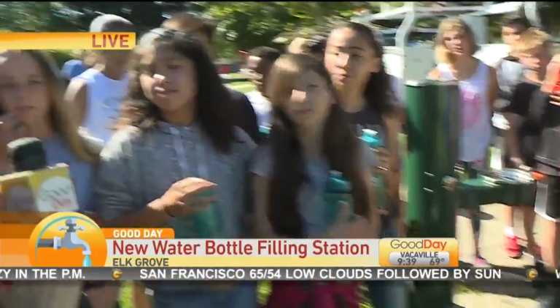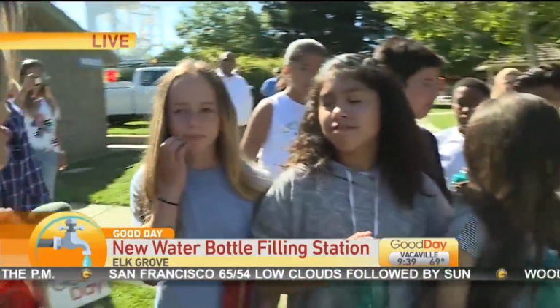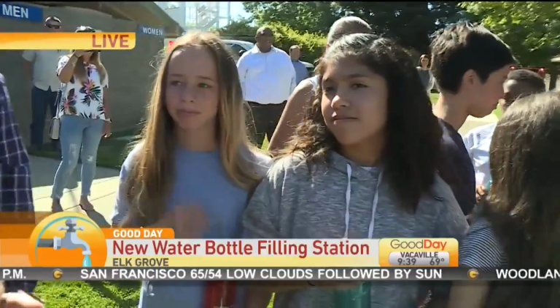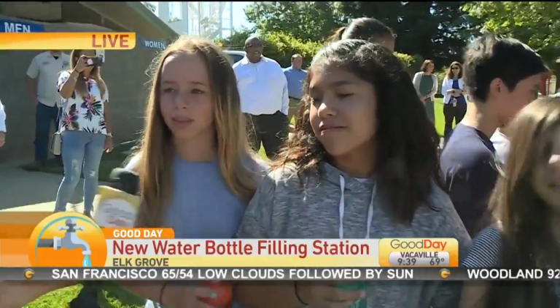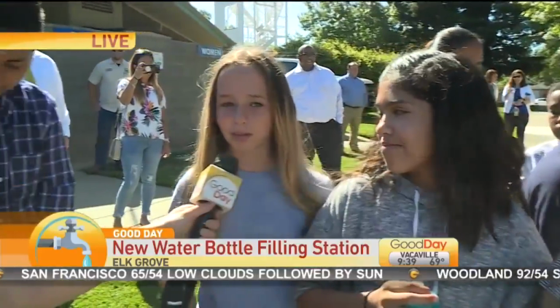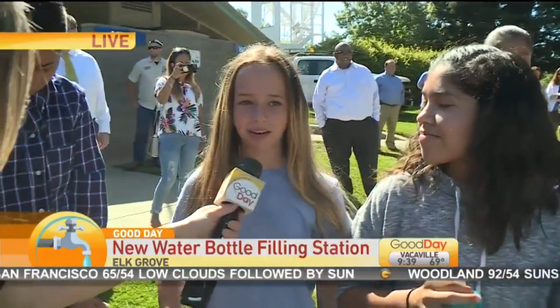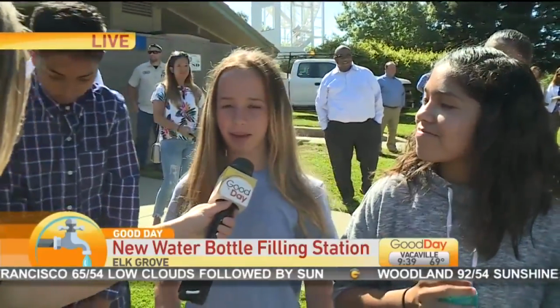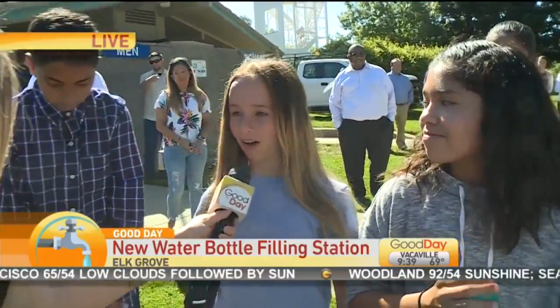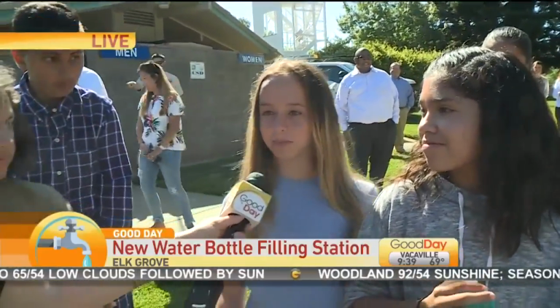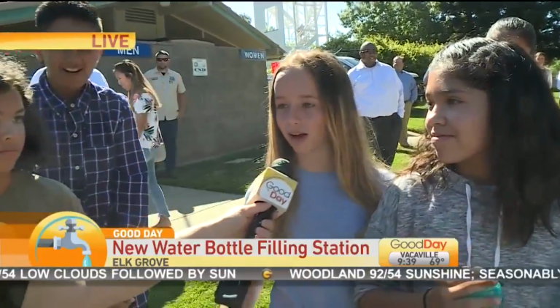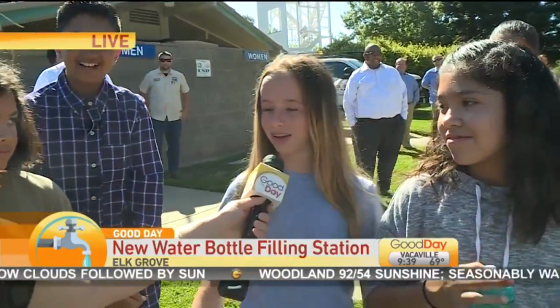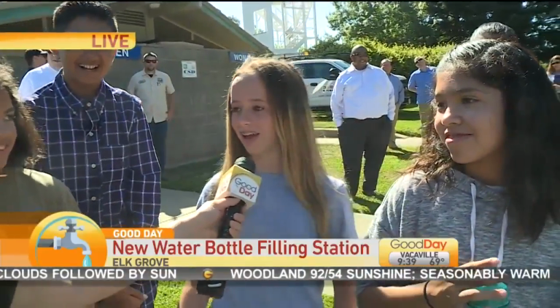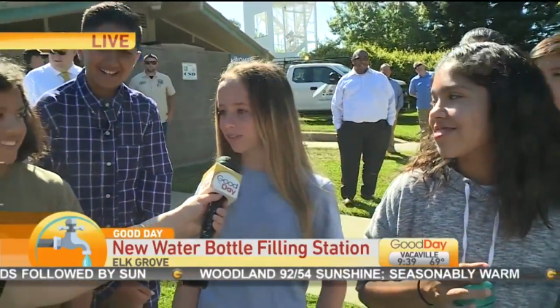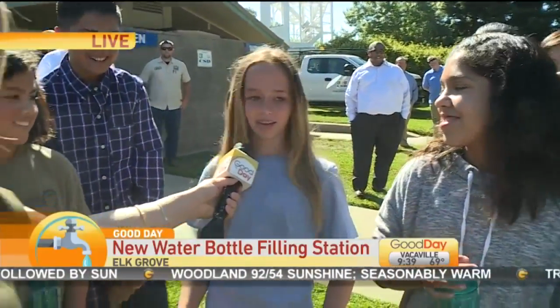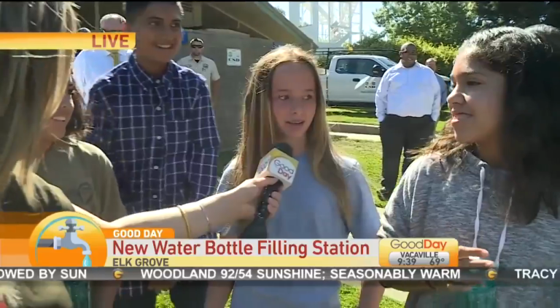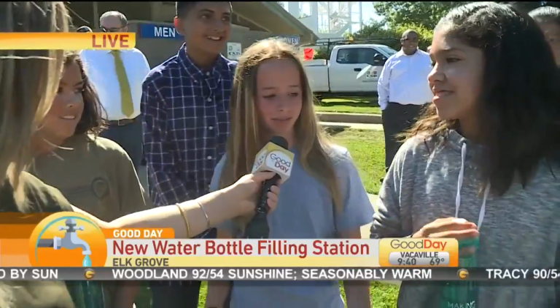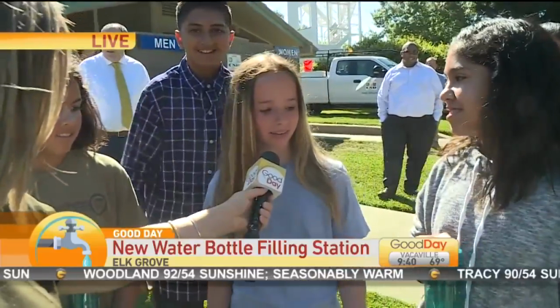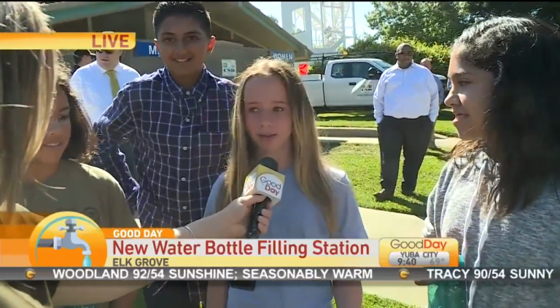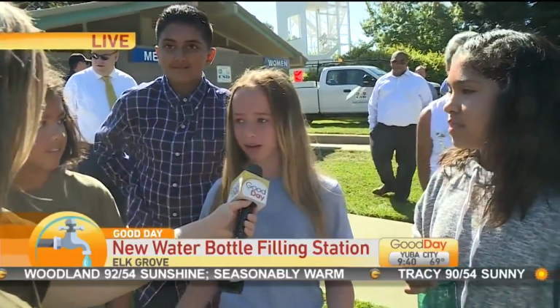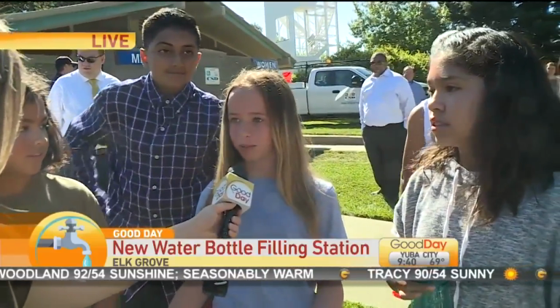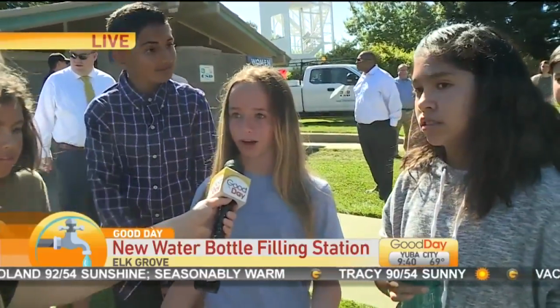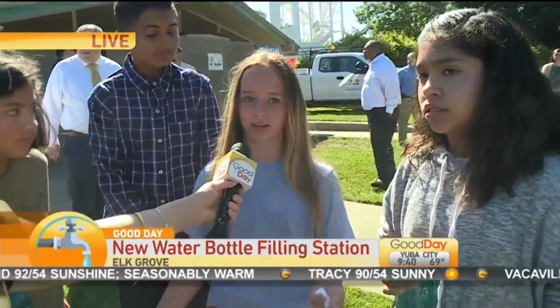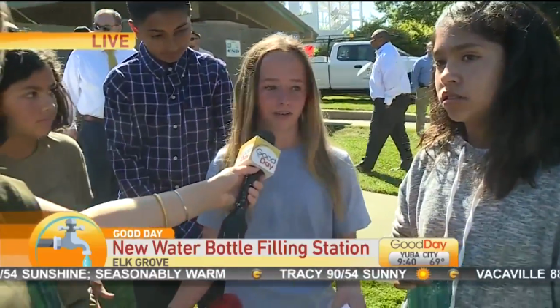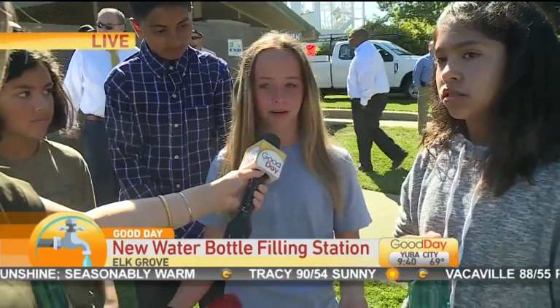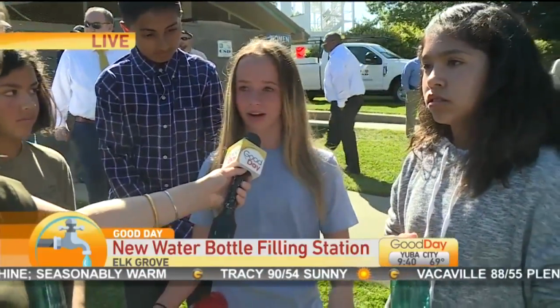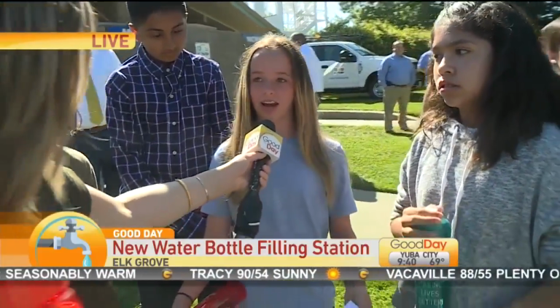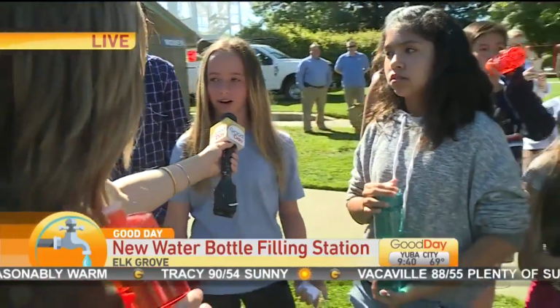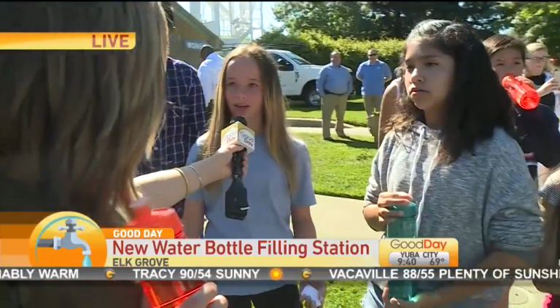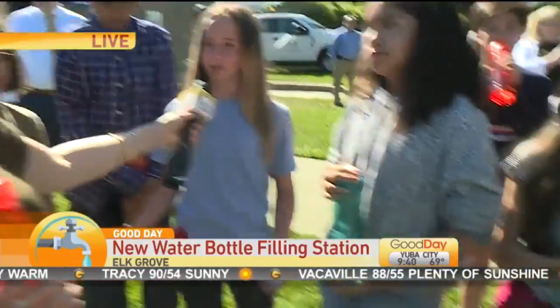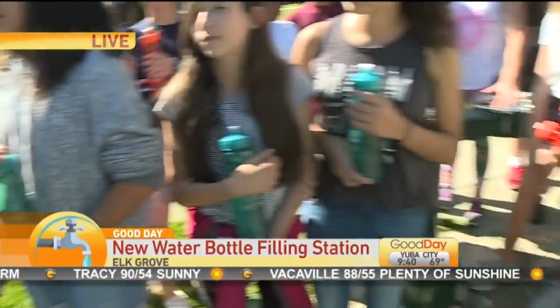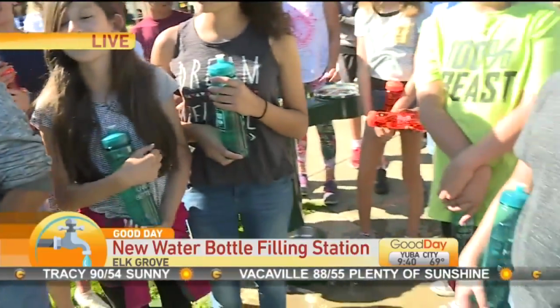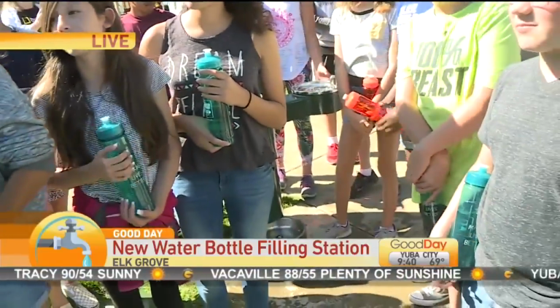What has this project been like, Sophie? This project has been long but fun because it made us excited — we could help people not only in Southern Sudan but here in Elk Grove and save the marine wildlife.